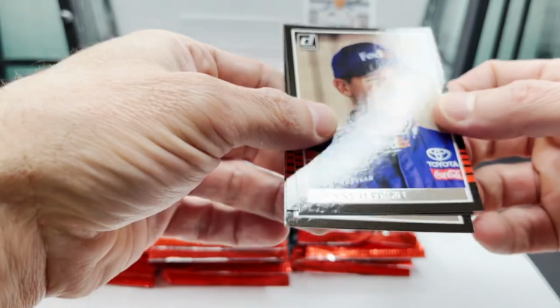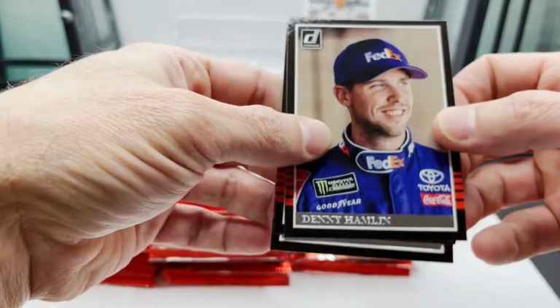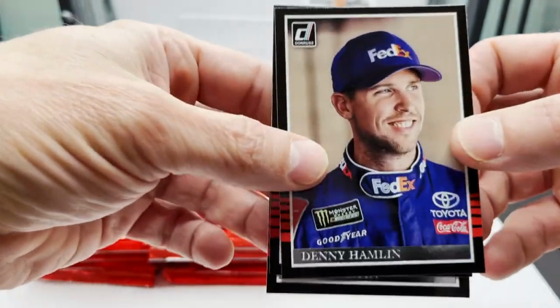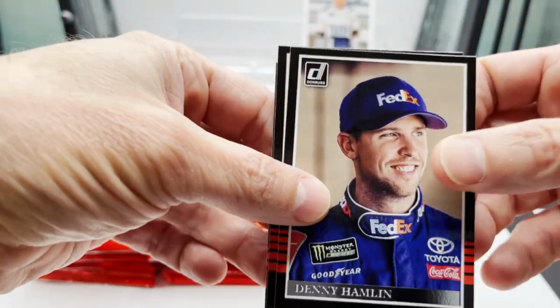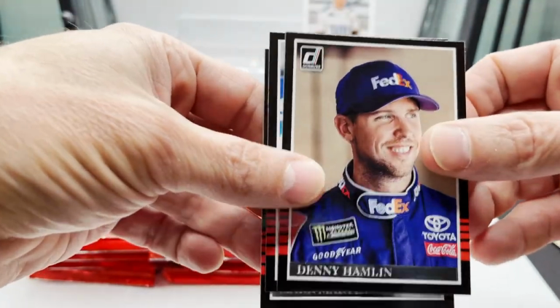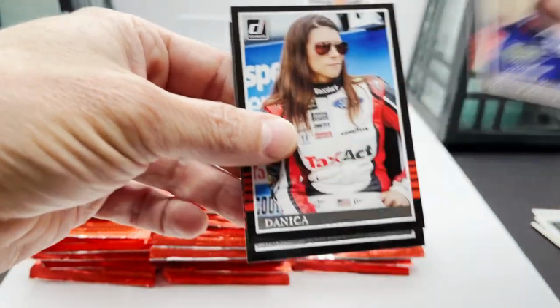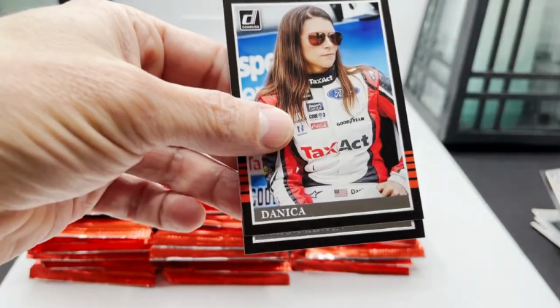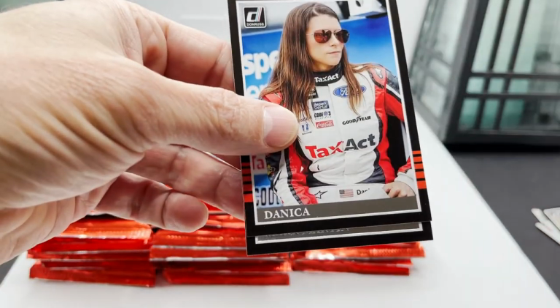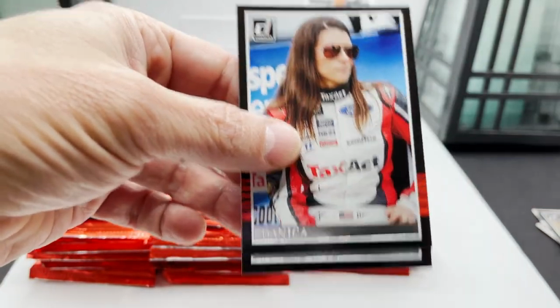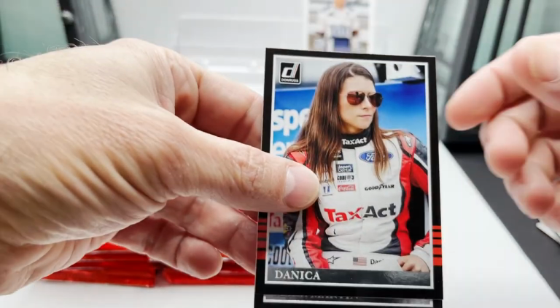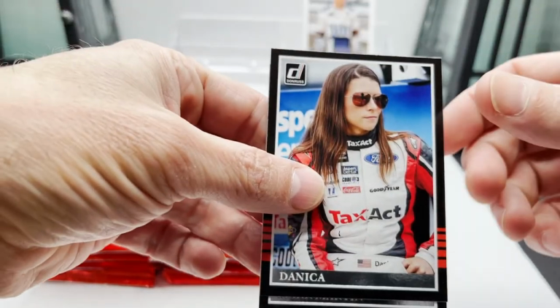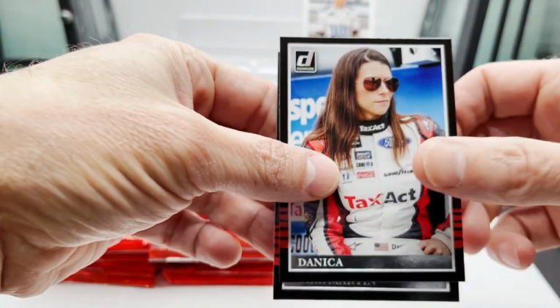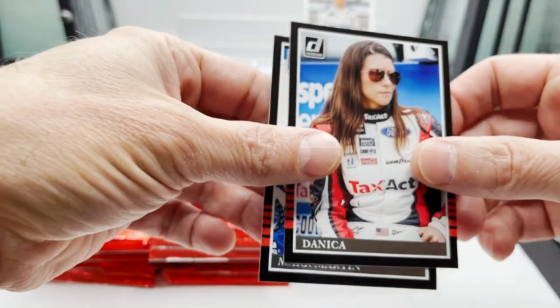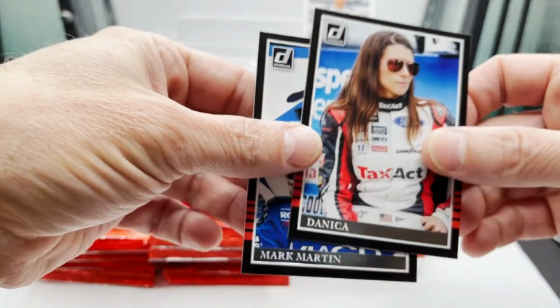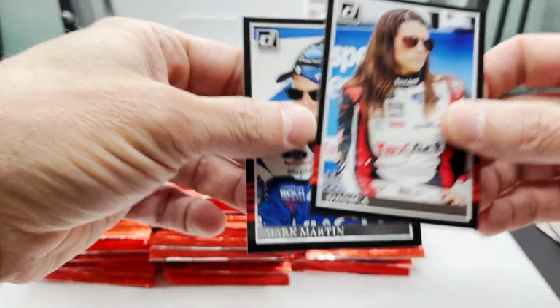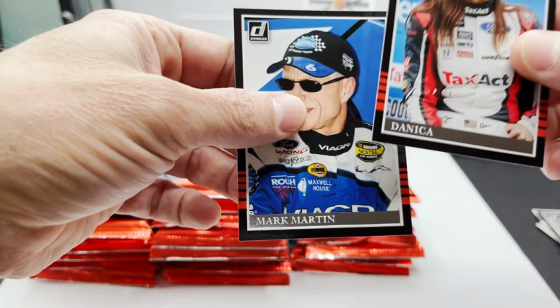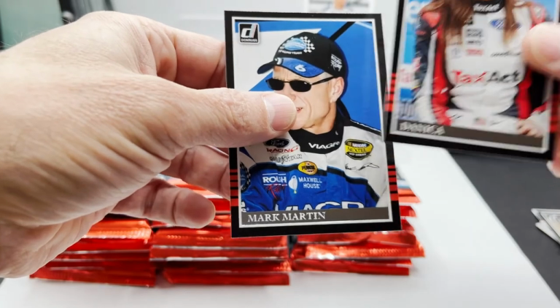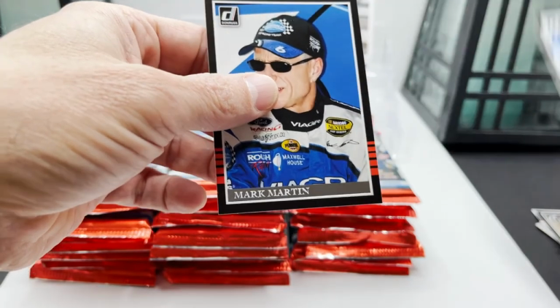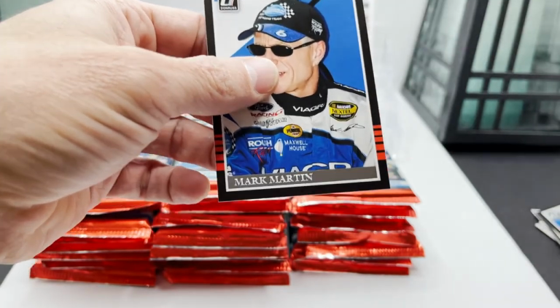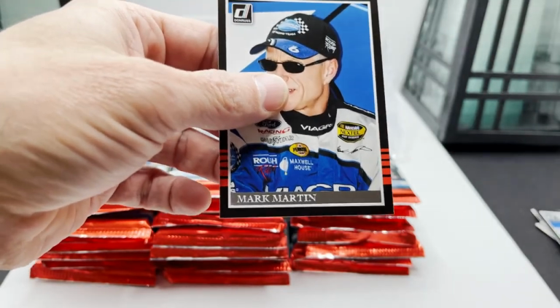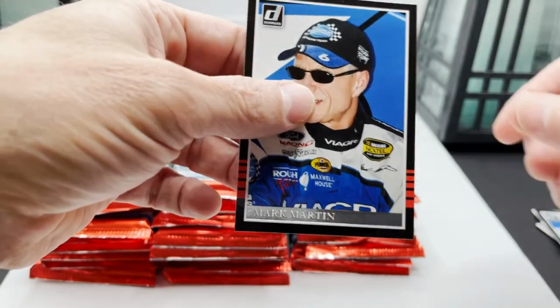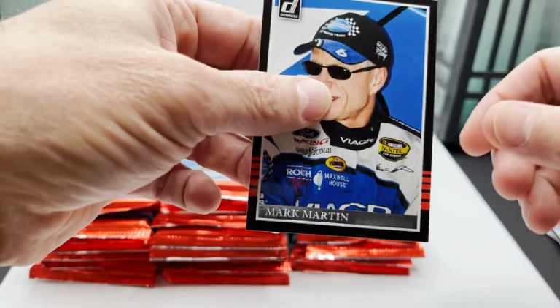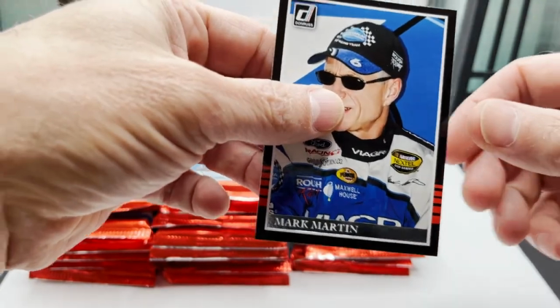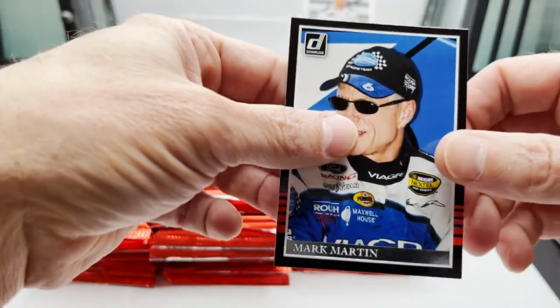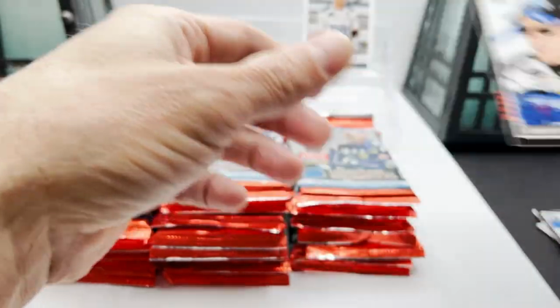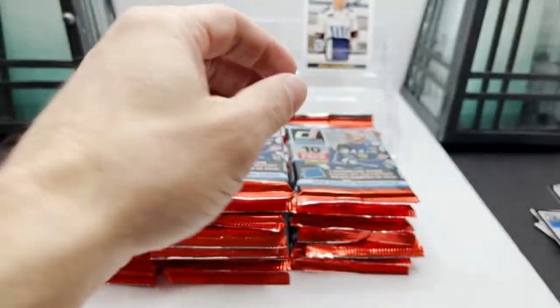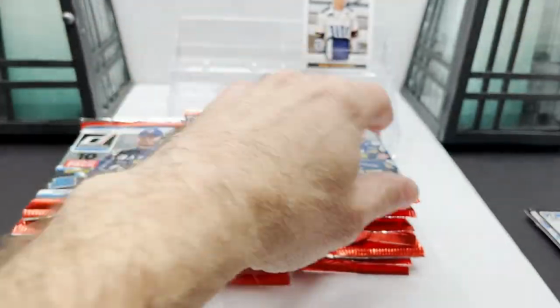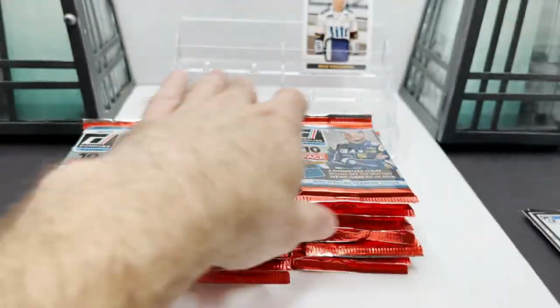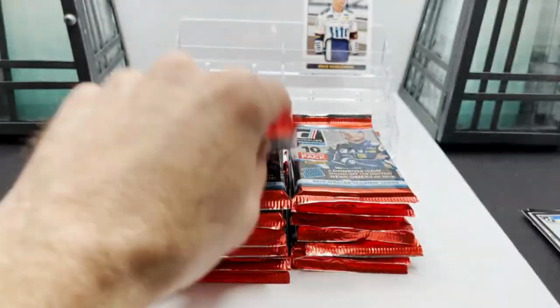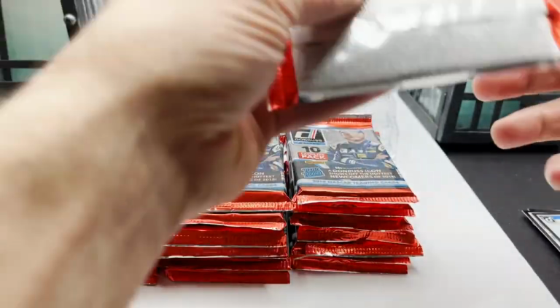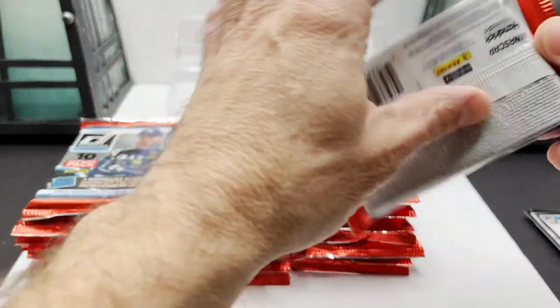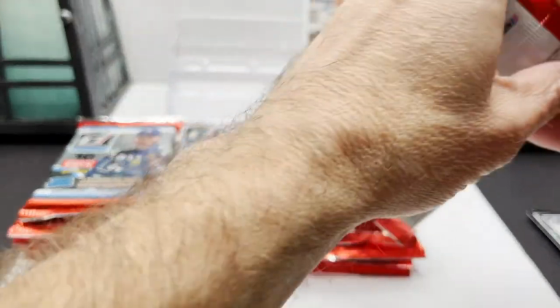Denny Hamlin, there's a Danica card, Mark Martin — pack number two.